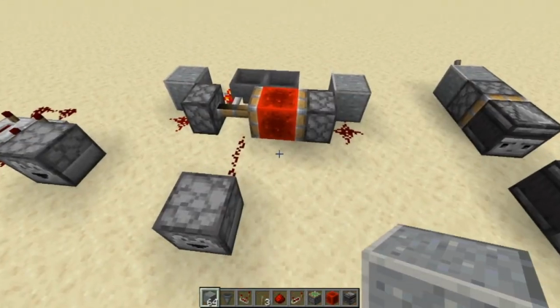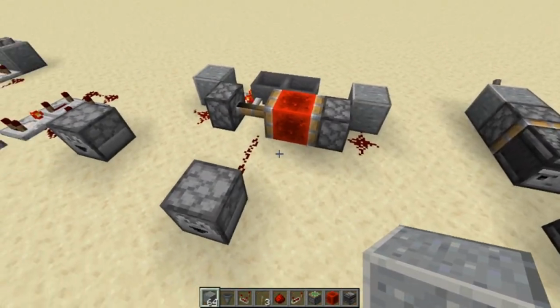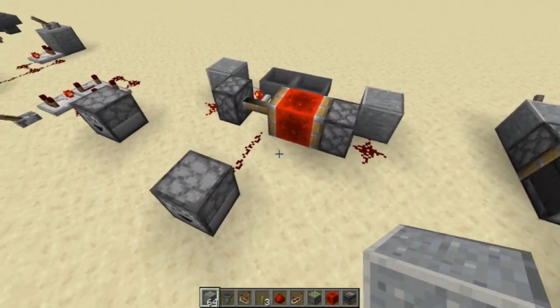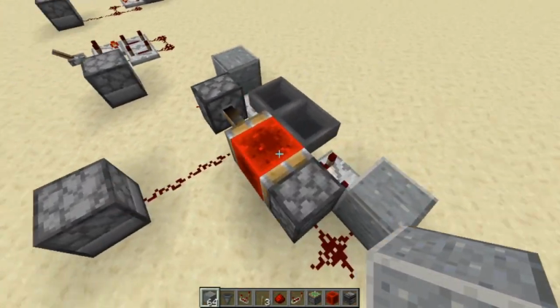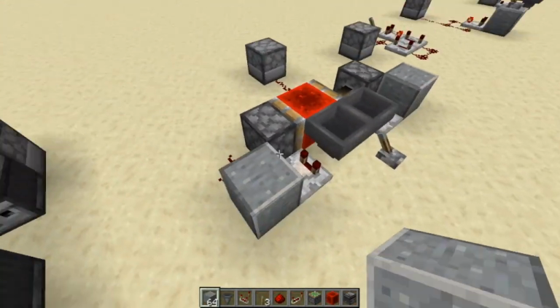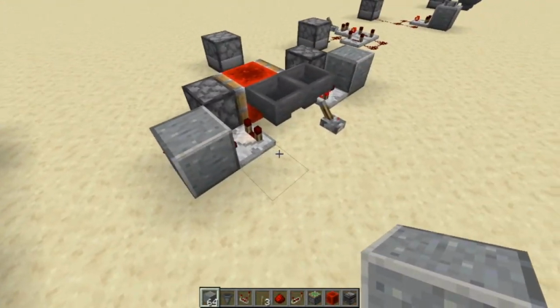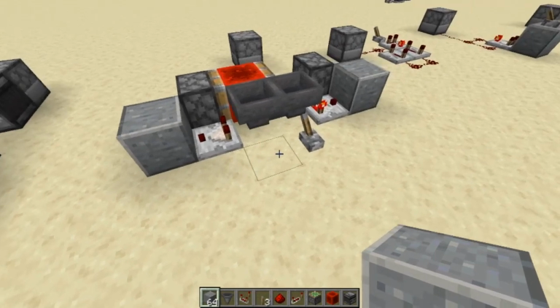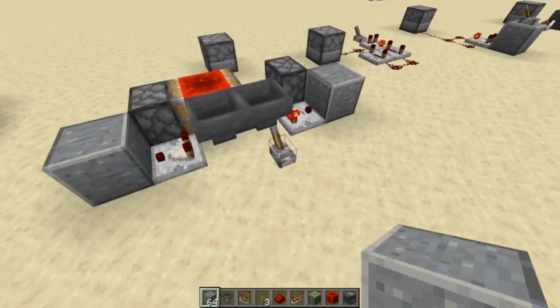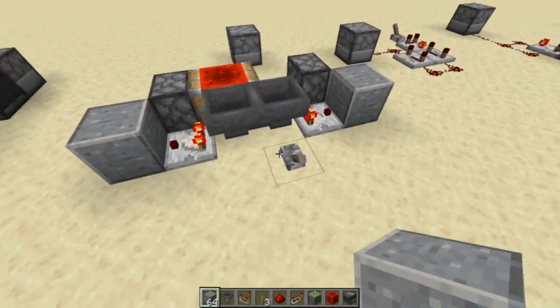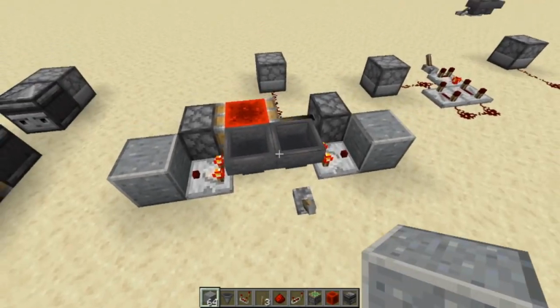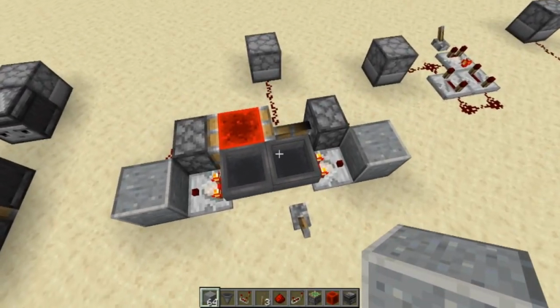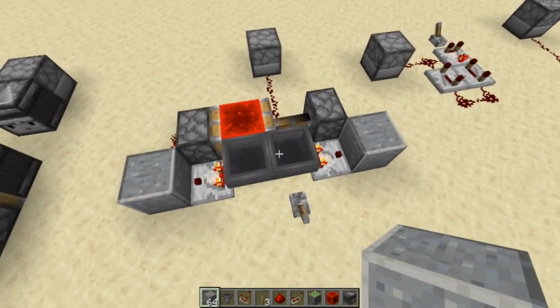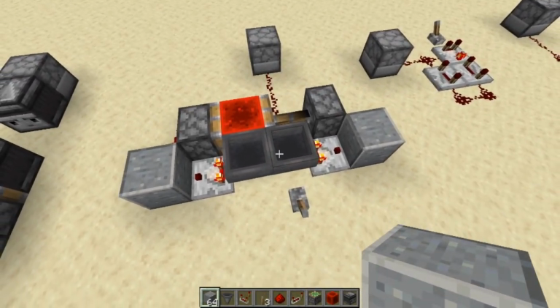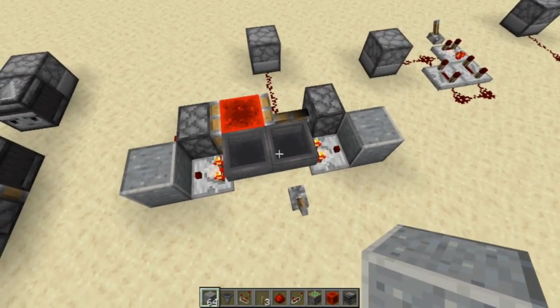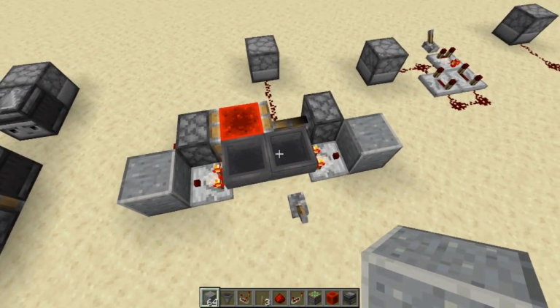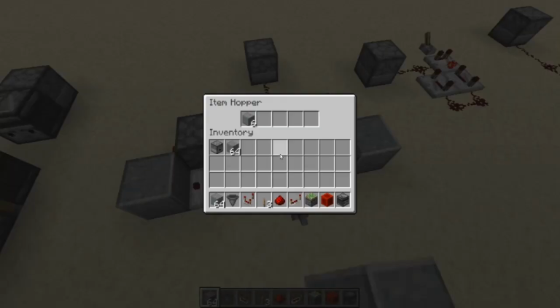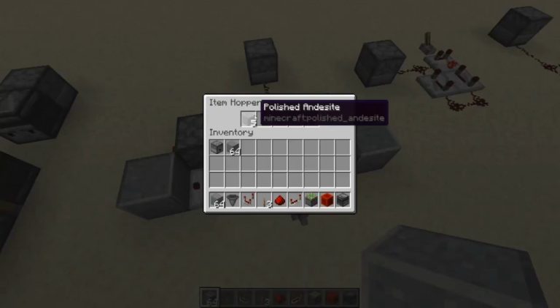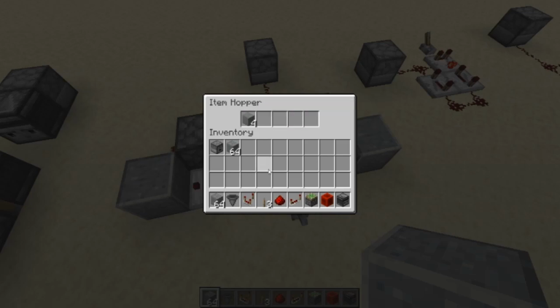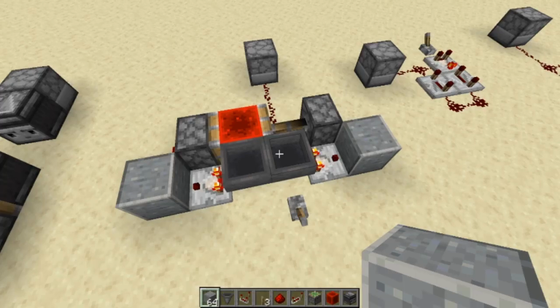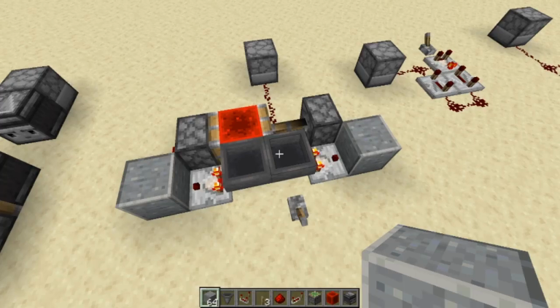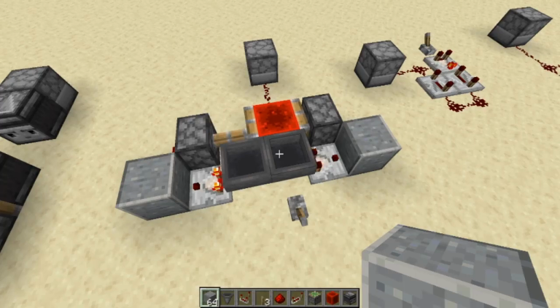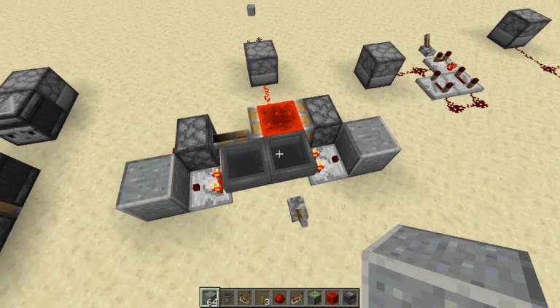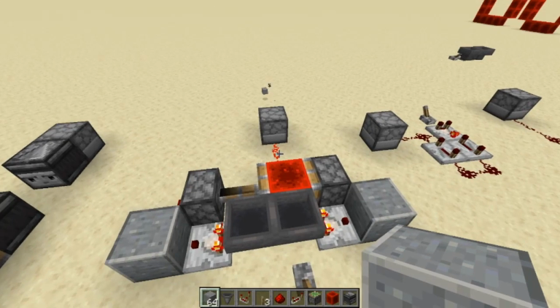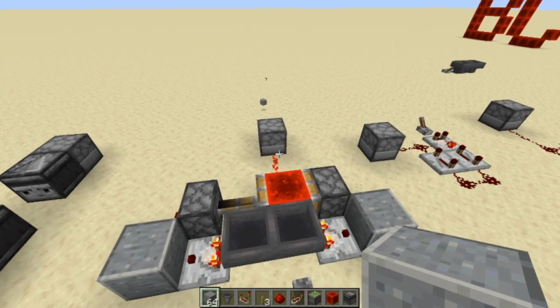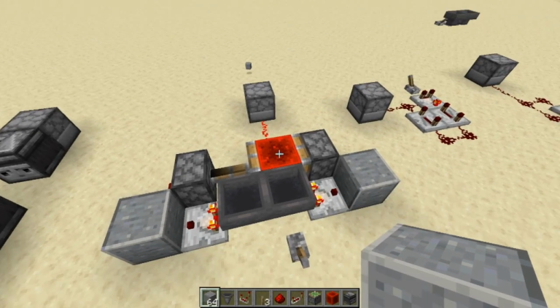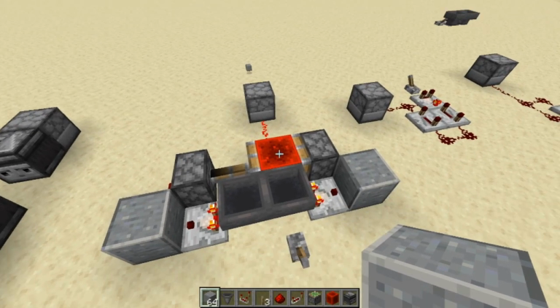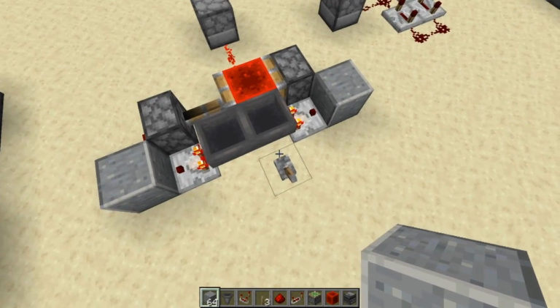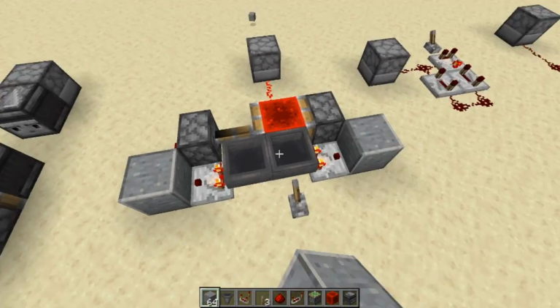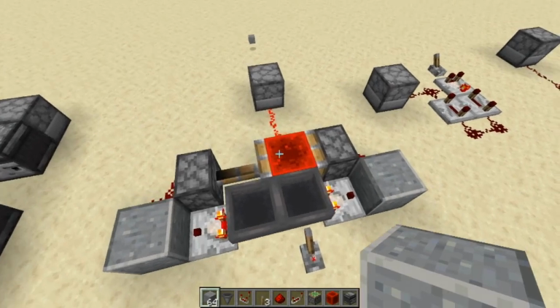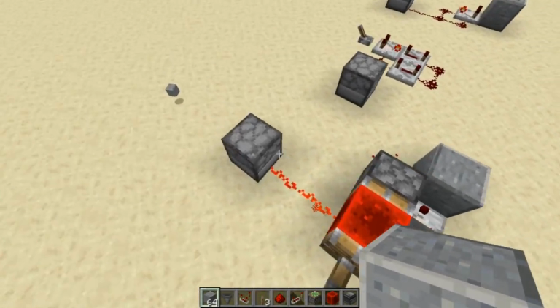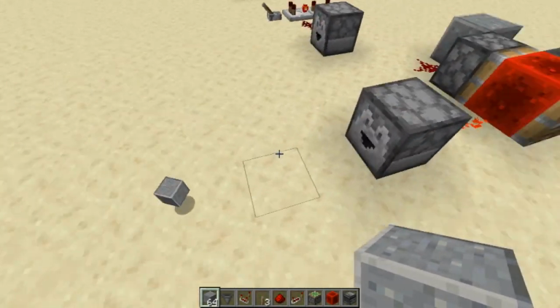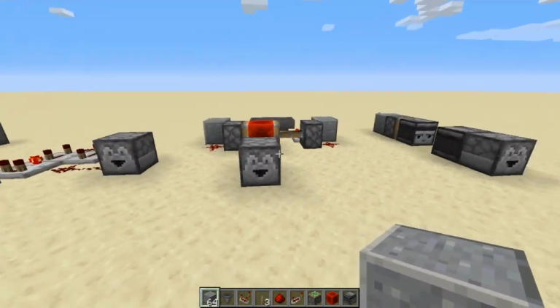This next one is called the Etho Hopper Clock because Etho is the one that designed it. To turn it on, you just hit that, and this one is also a variable speed one. It all depends on how many items you have in there when it actually switches and turns it on, and it's only going to put out one pulse every time that it turns on. Let's go ahead and turn that off, and I'll show you how to build it.